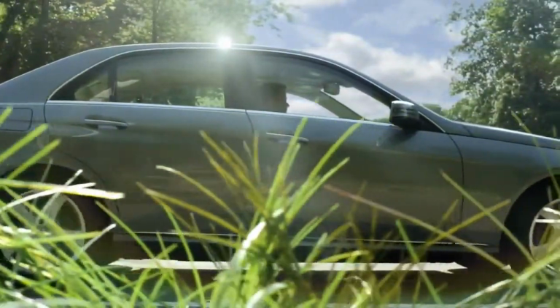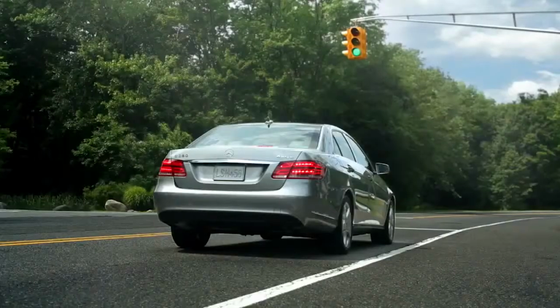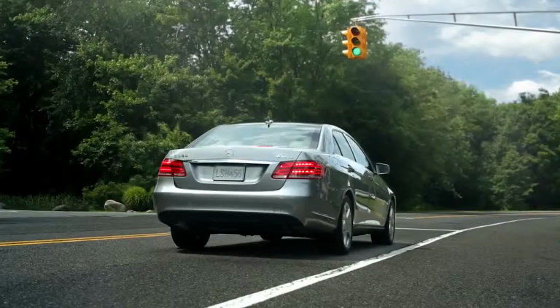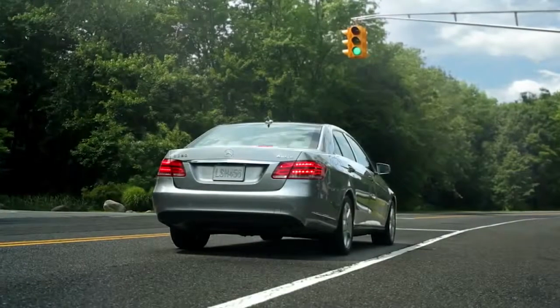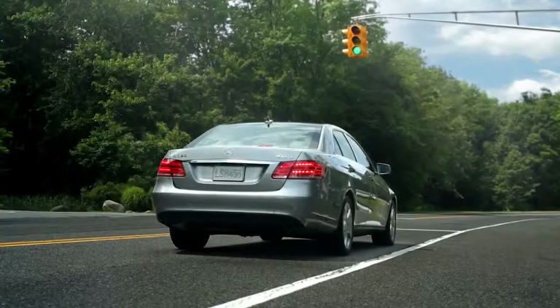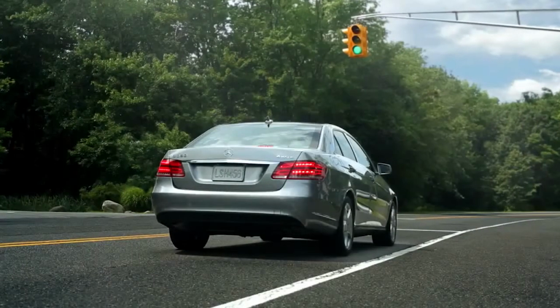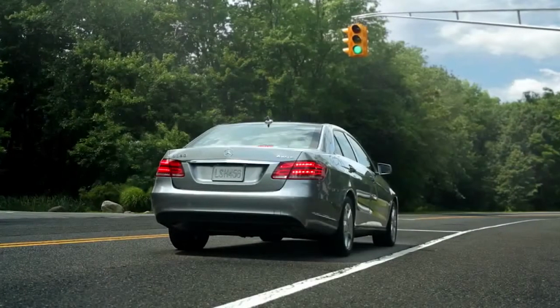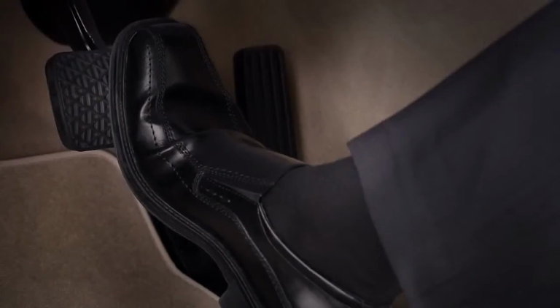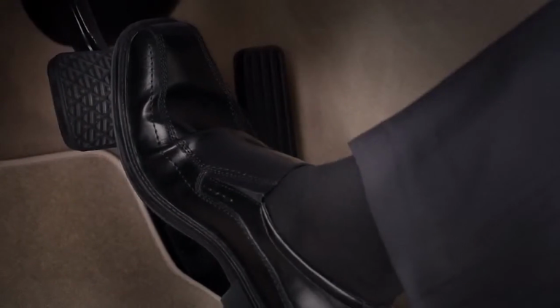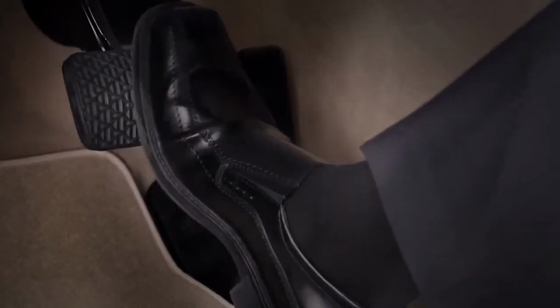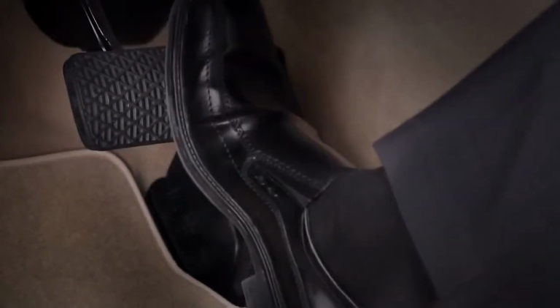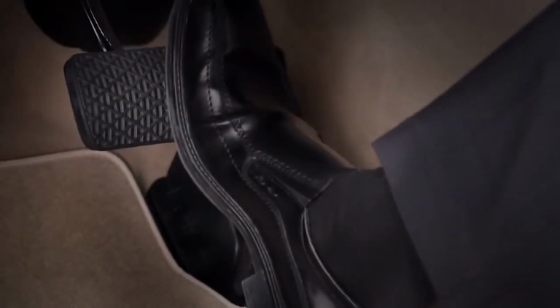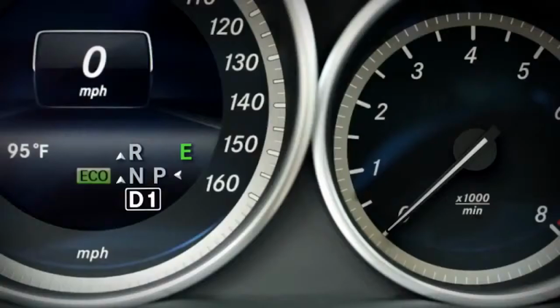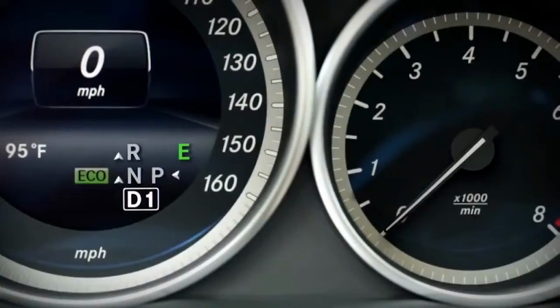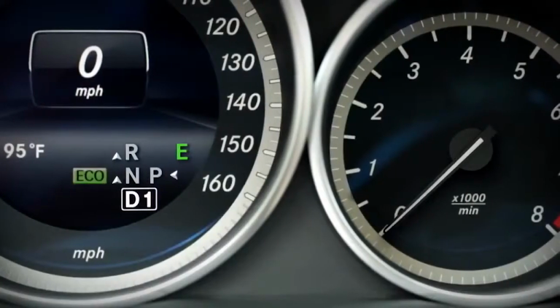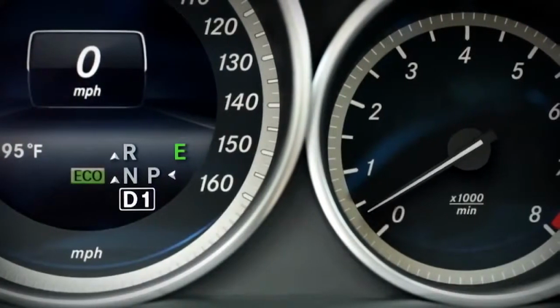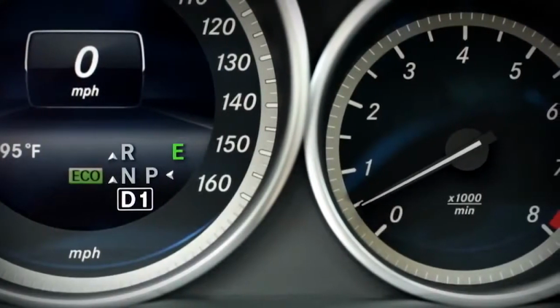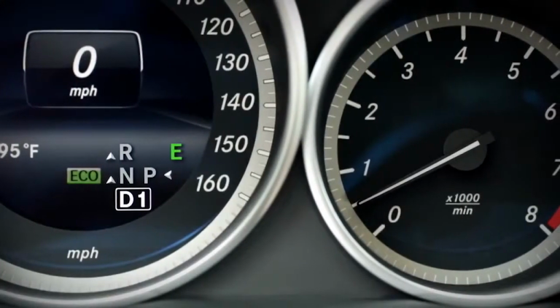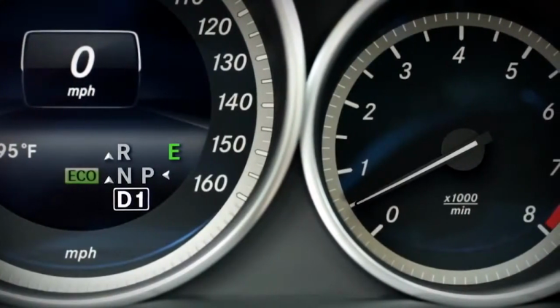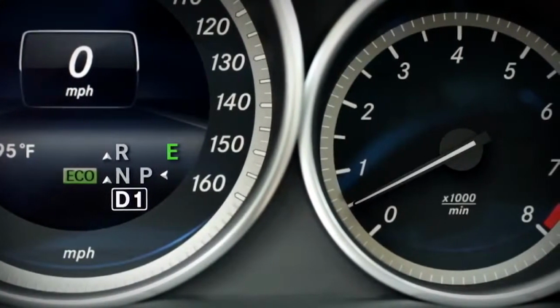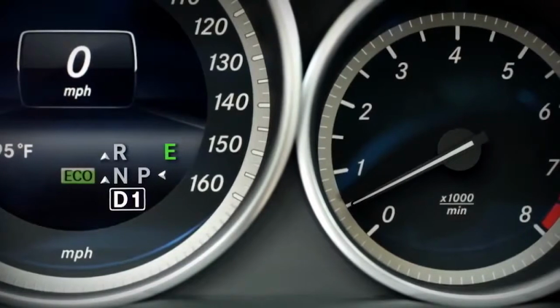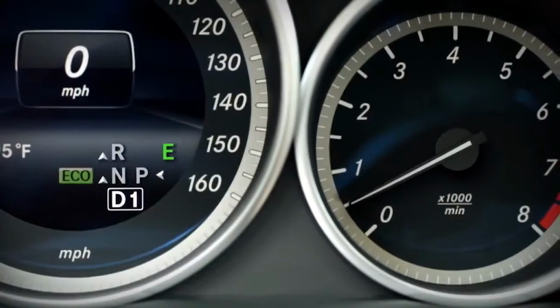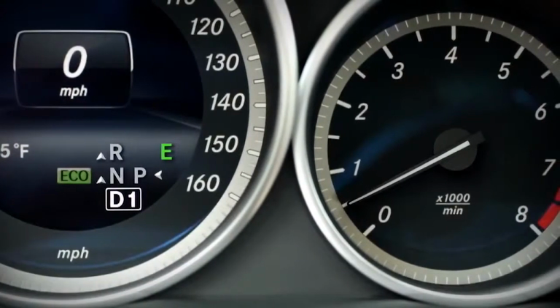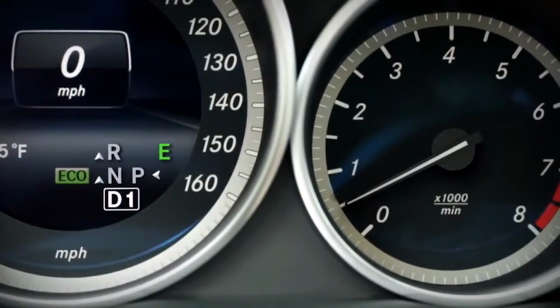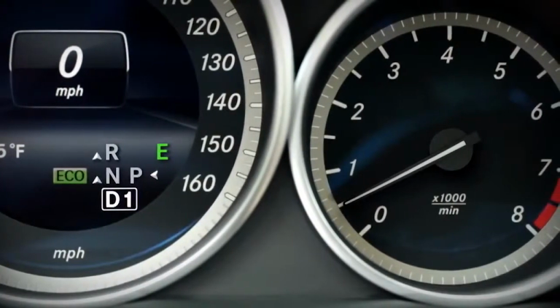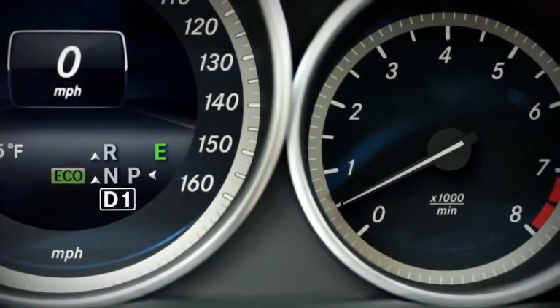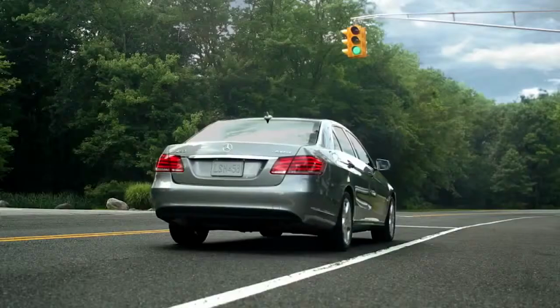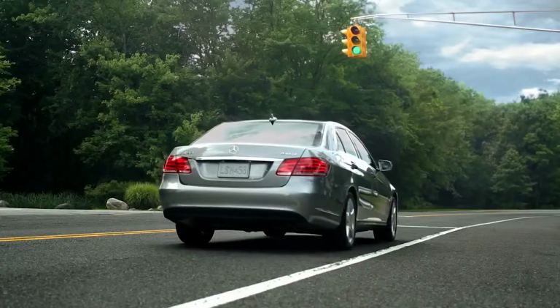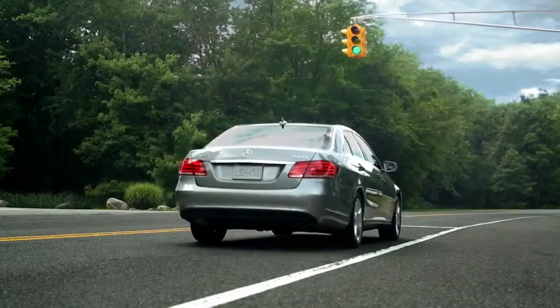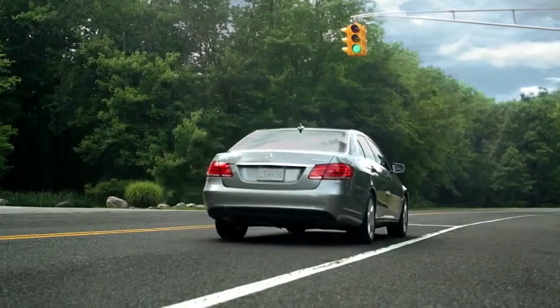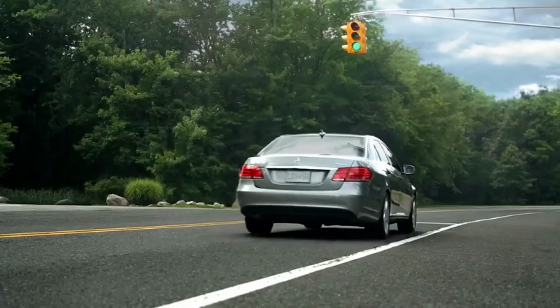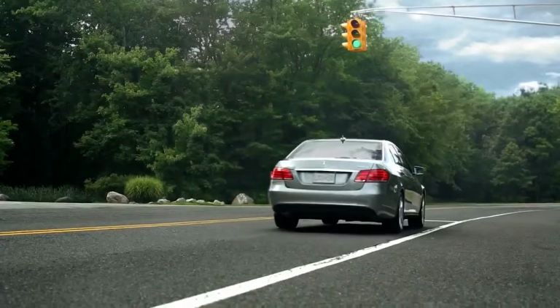When you're ready to proceed and you take your foot from the brake, the system restarts the engine seamlessly, instantly and automatically. You just step on the gas and go.